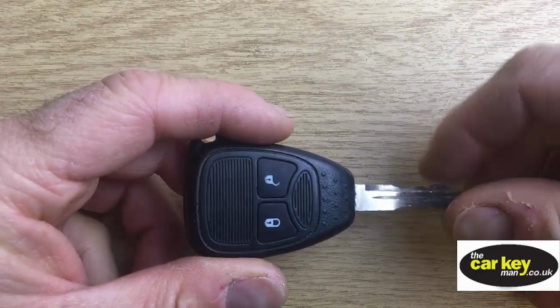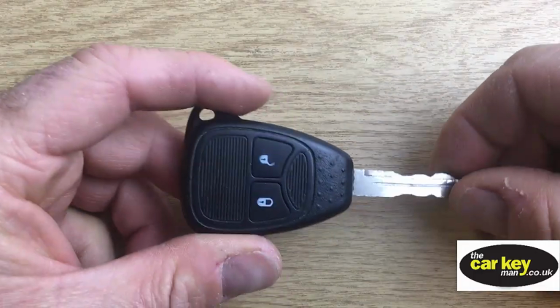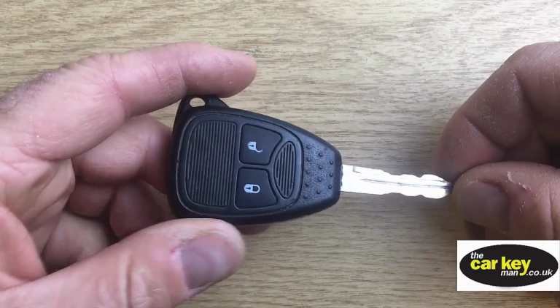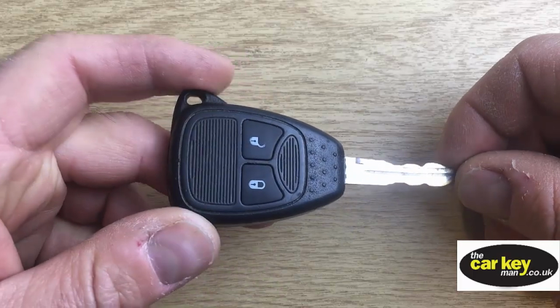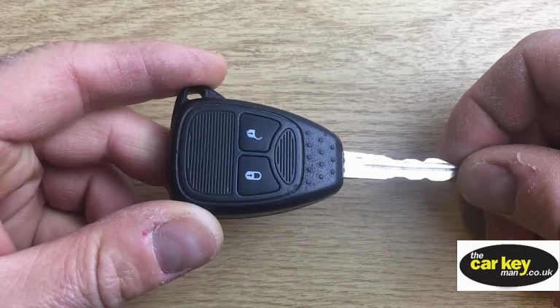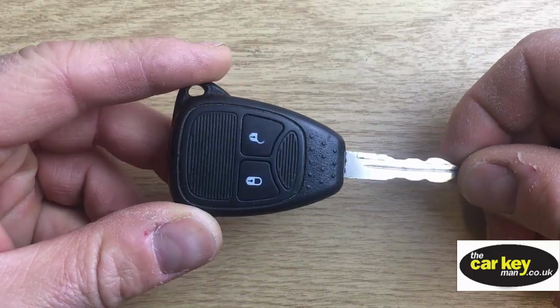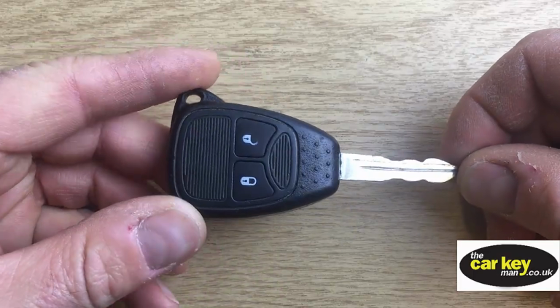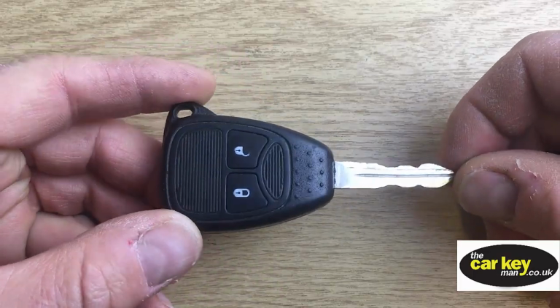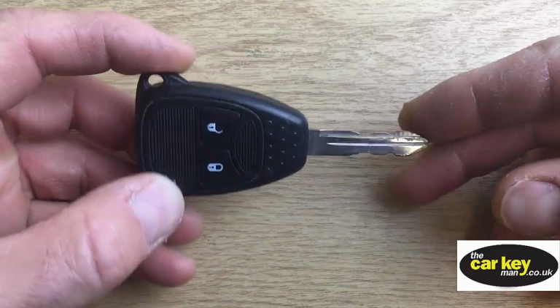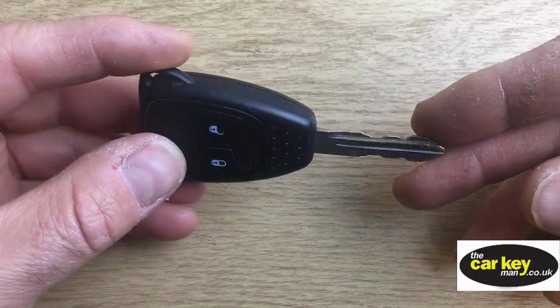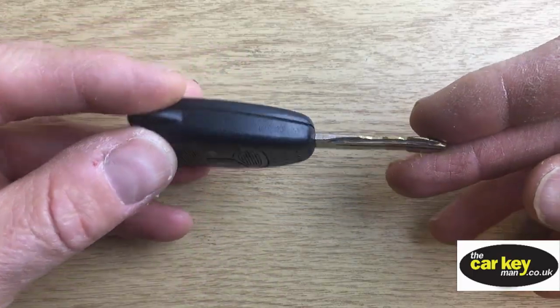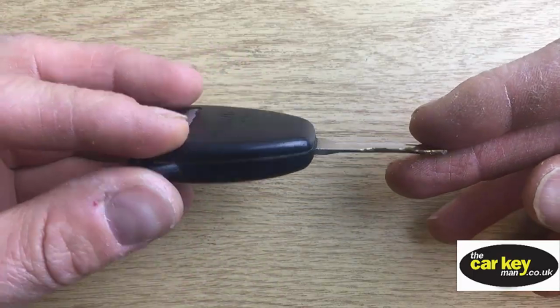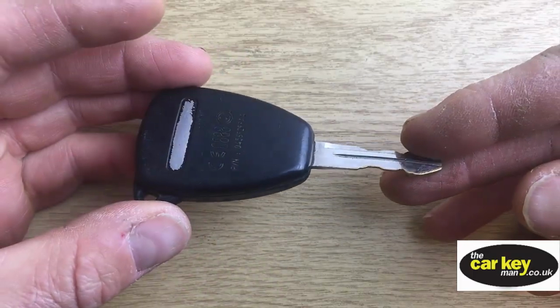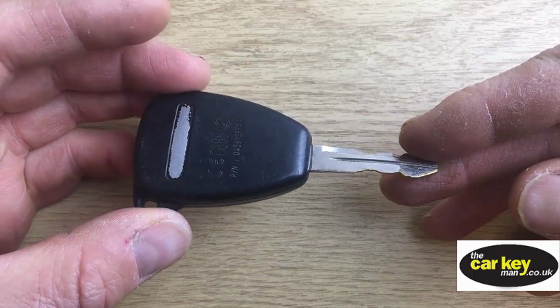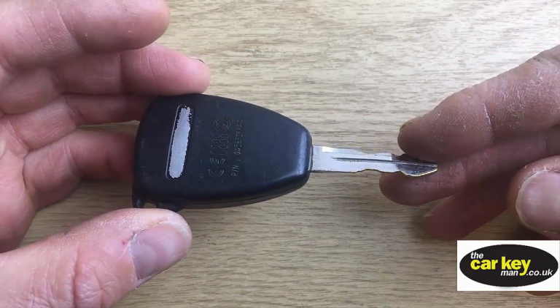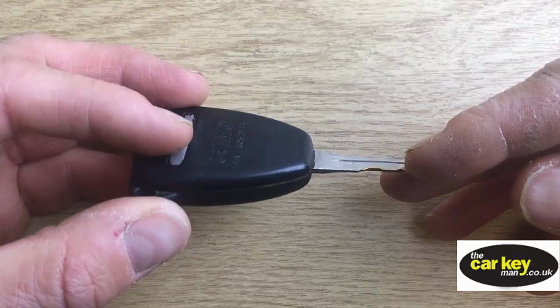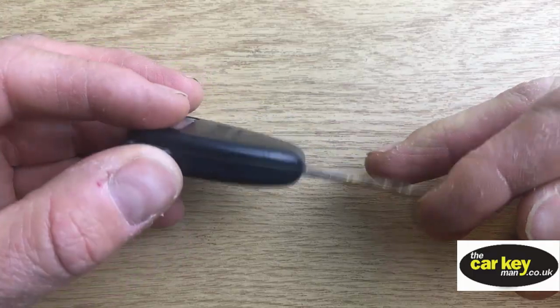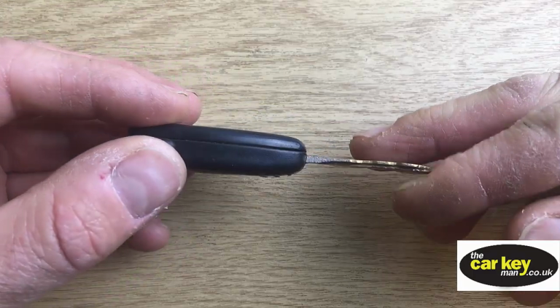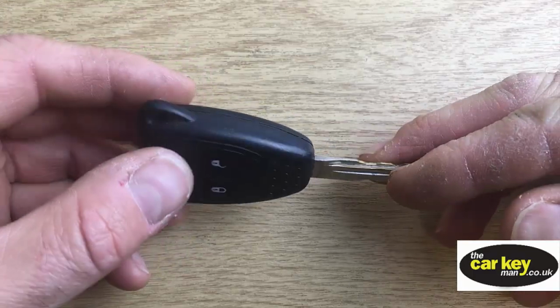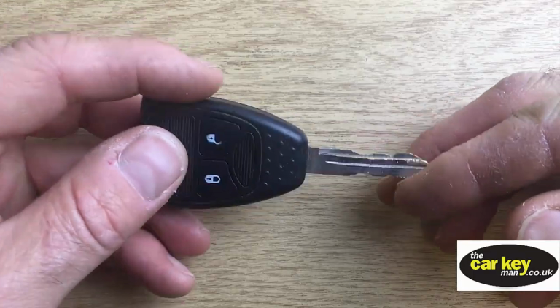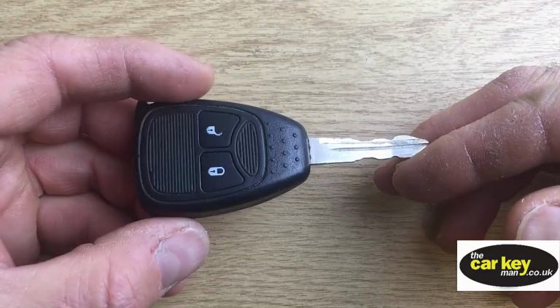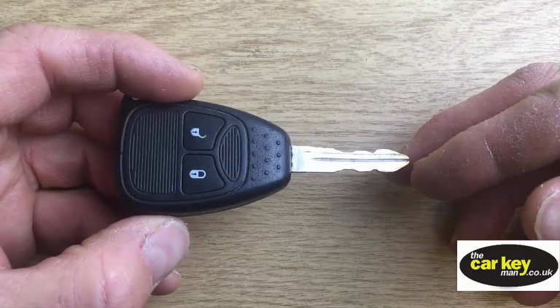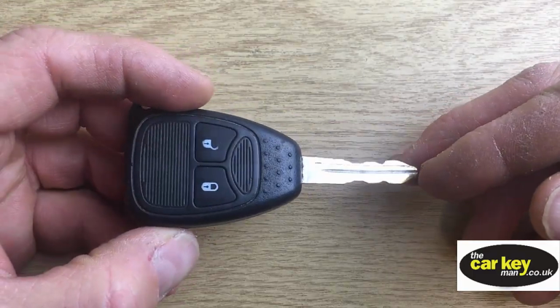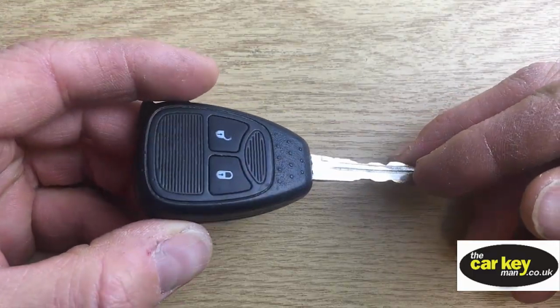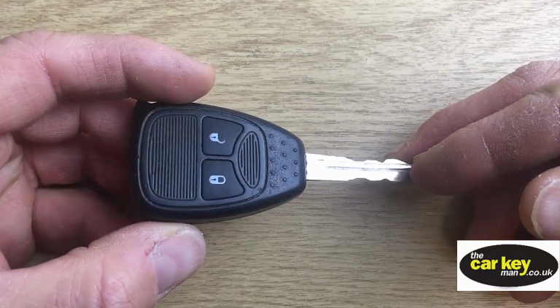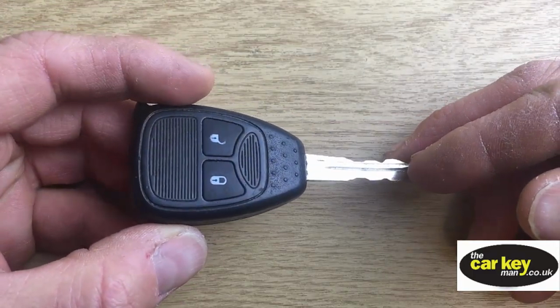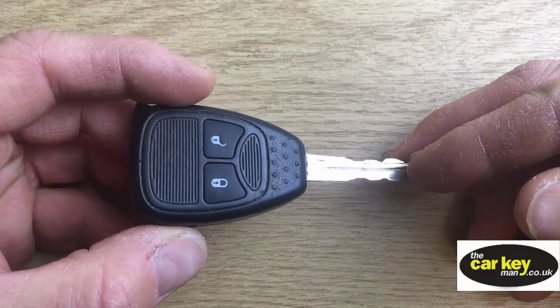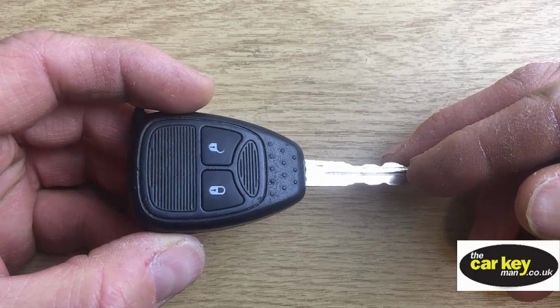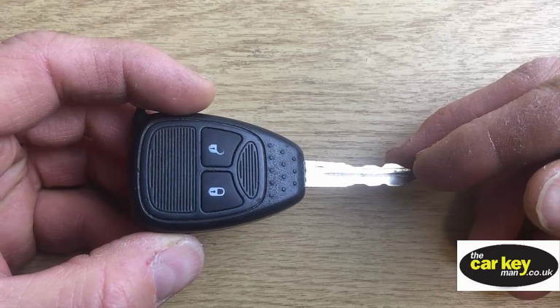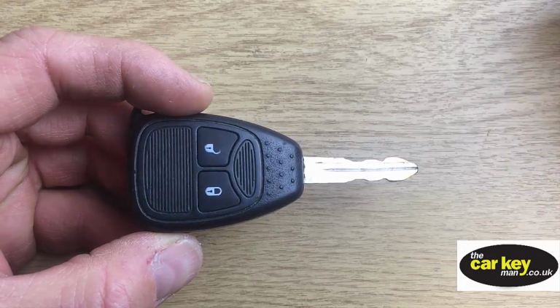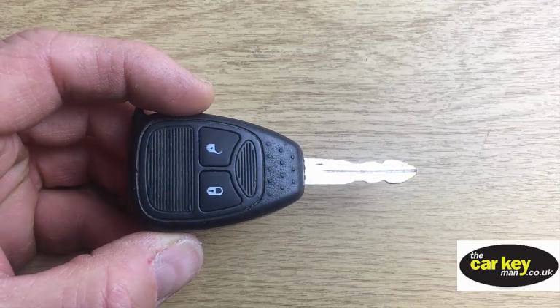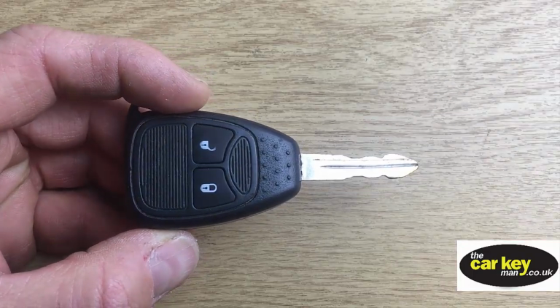Thanks again for joining us. It's Steve from the Car Key Man. And today we're looking at a Chrysler key or a Jeep key — they're both the same. Quite an old fashioned key now, but they're still used a lot. And so we're going to show you how to change the key battery.